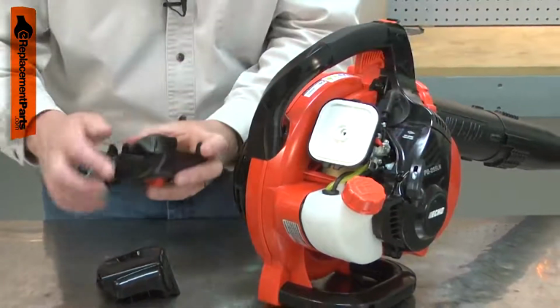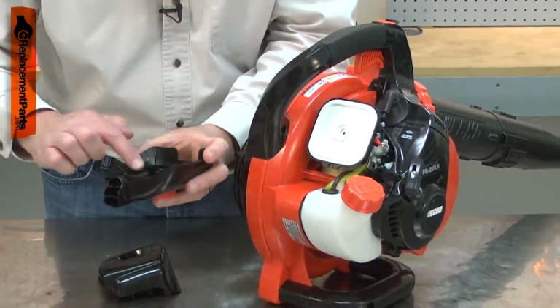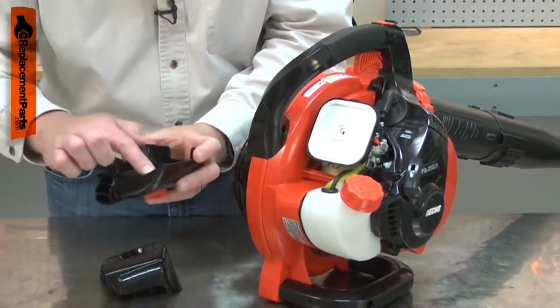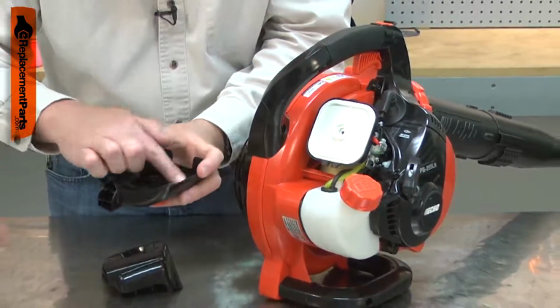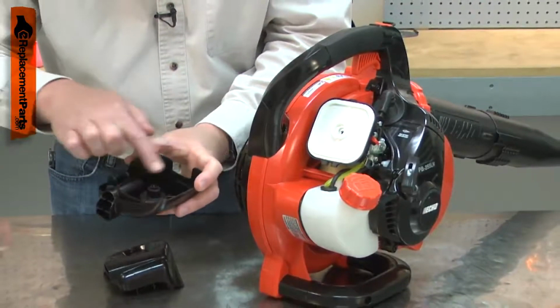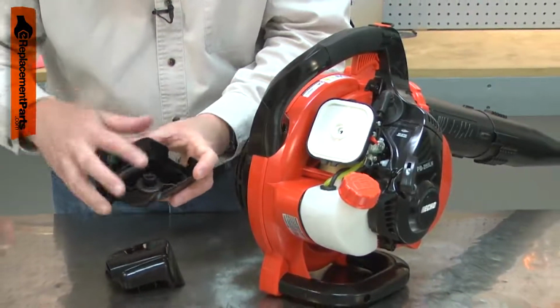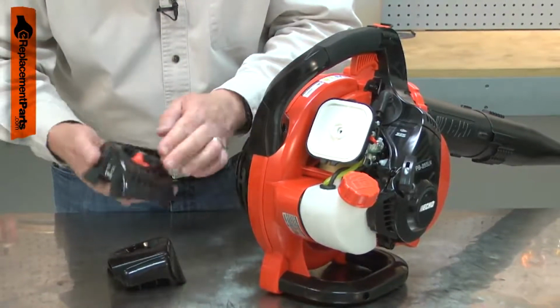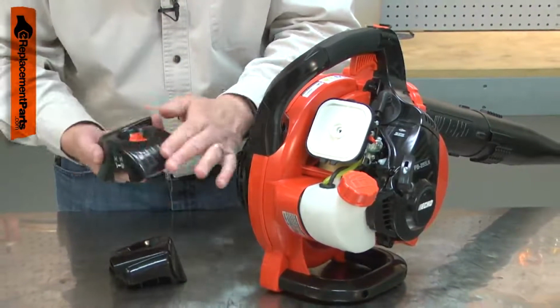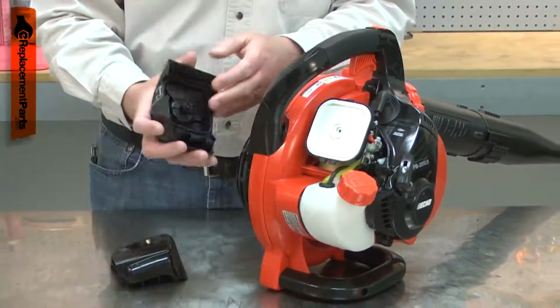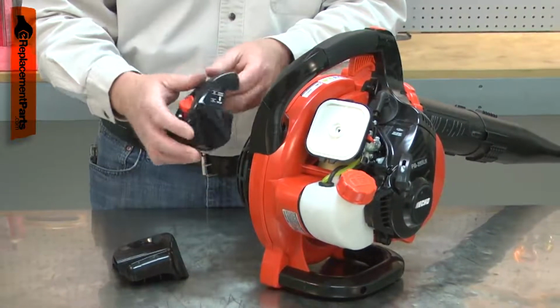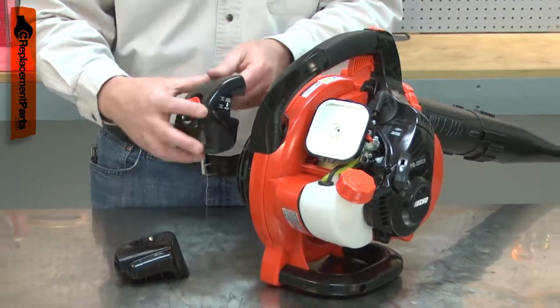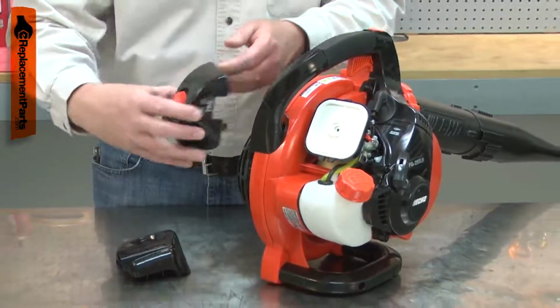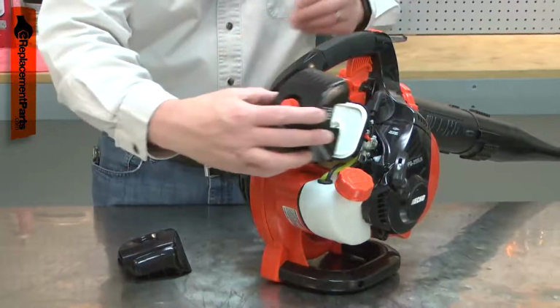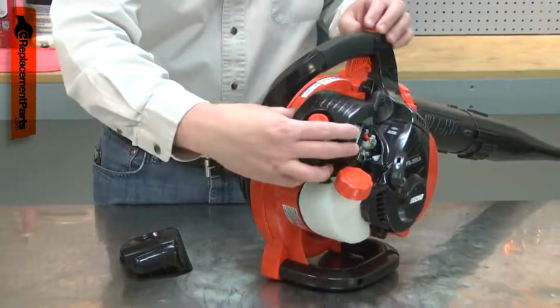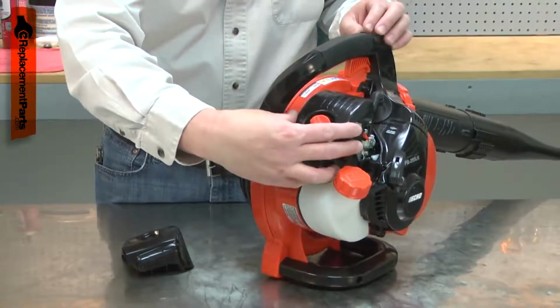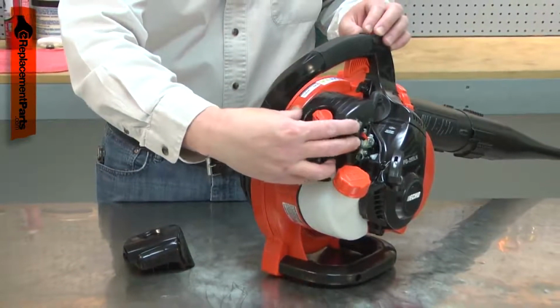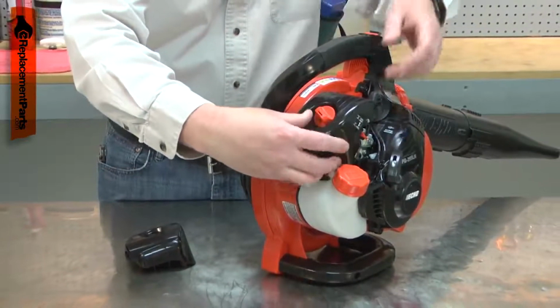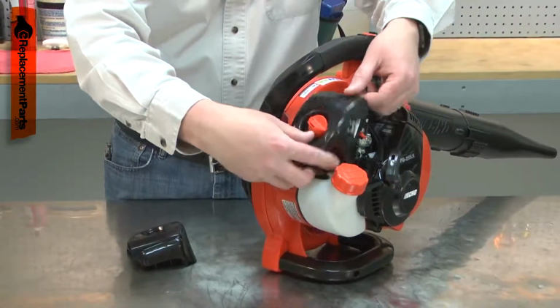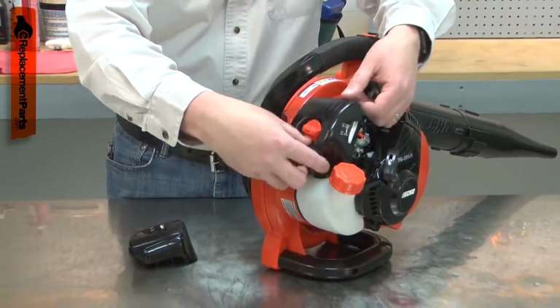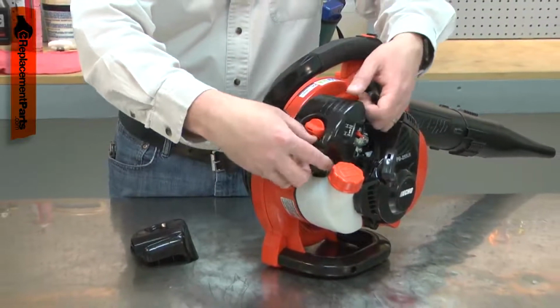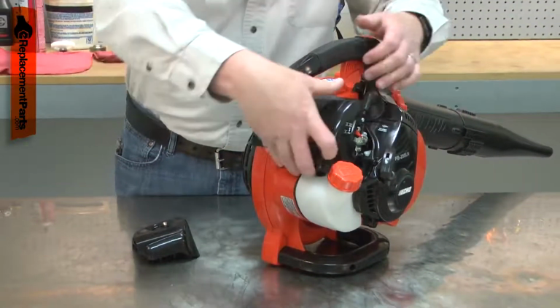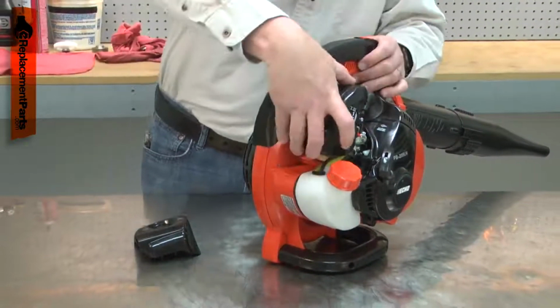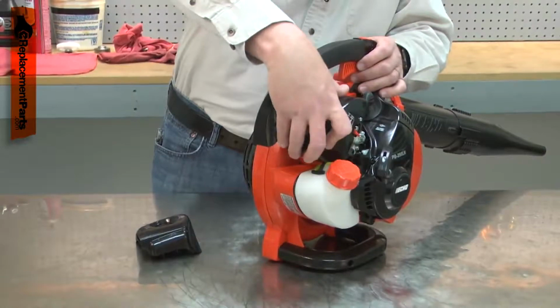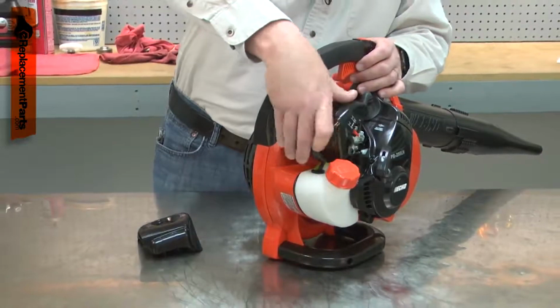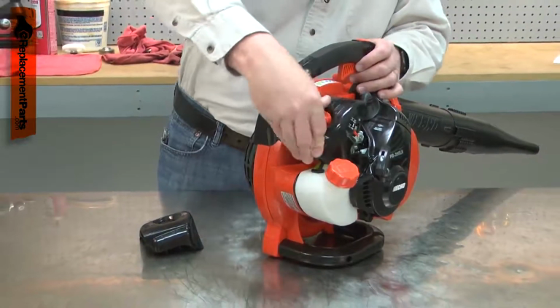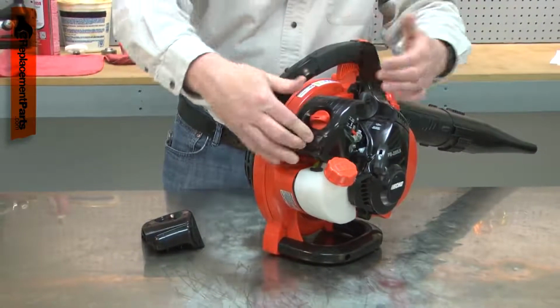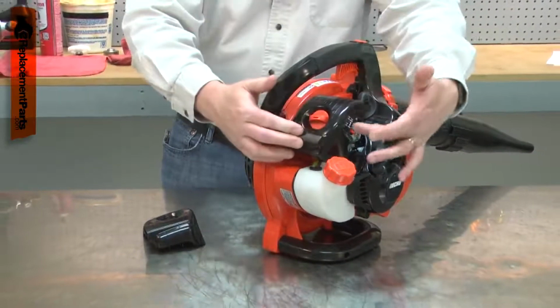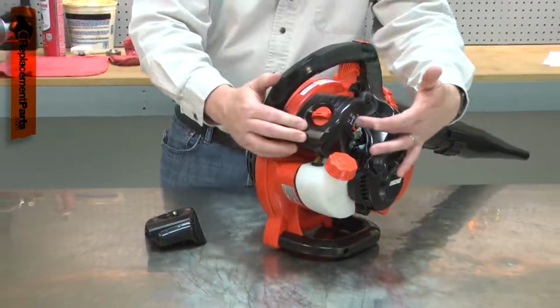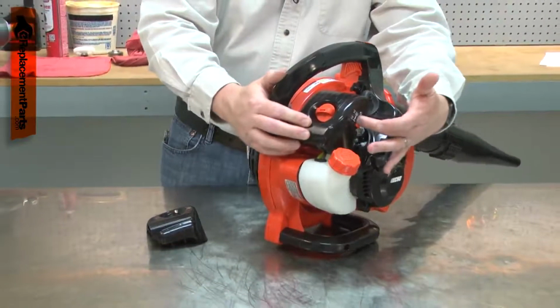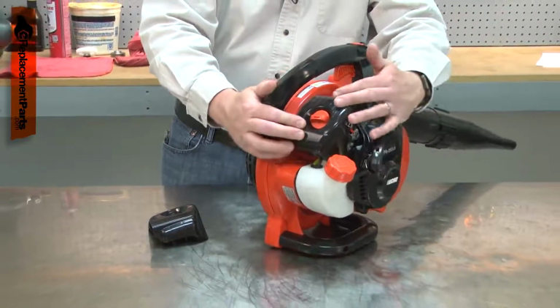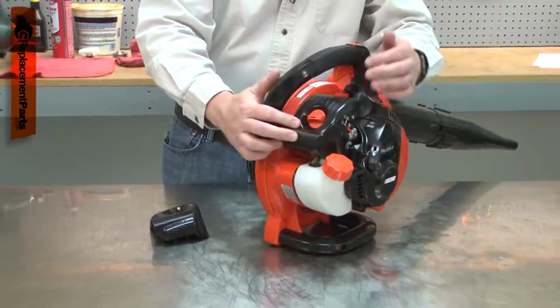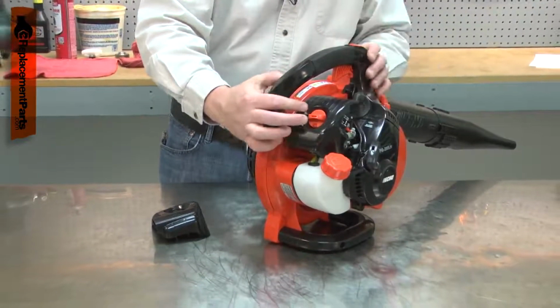It can warp if the tool is overheated or by years of exposure to fuel. When this occurs, the lid may no longer hold the air filter tight to the air filter base, which will possibly allow dirt and debris into the engine. If the lid is warped or missing, it should be immediately replaced to prevent serious engine damage.